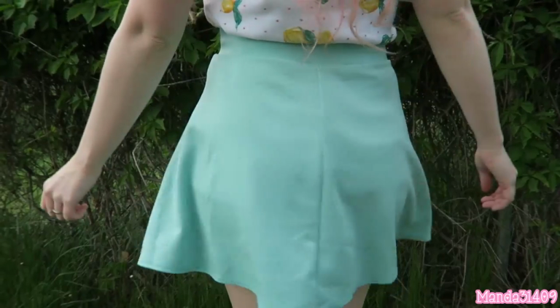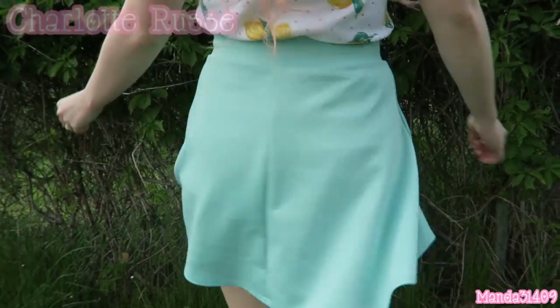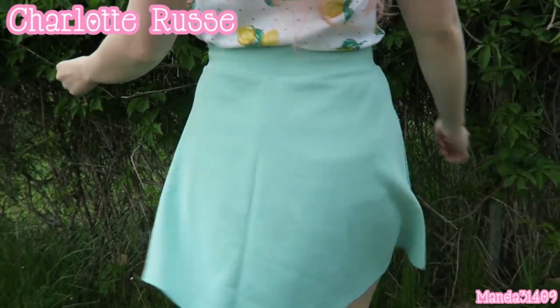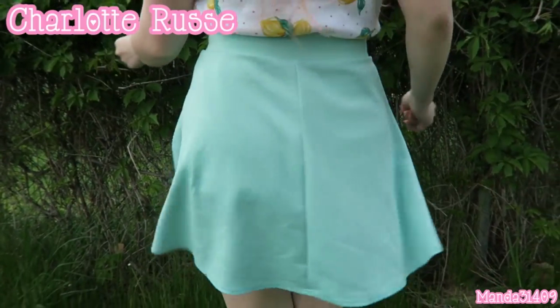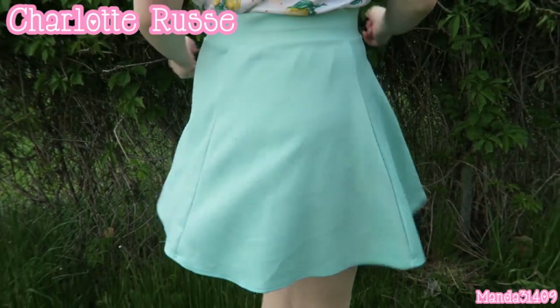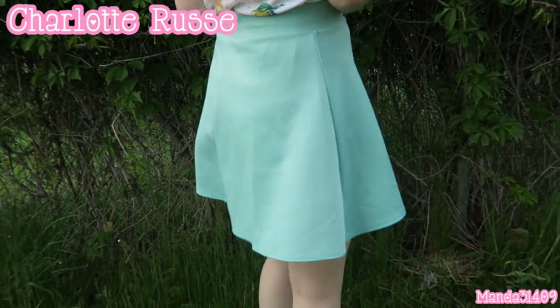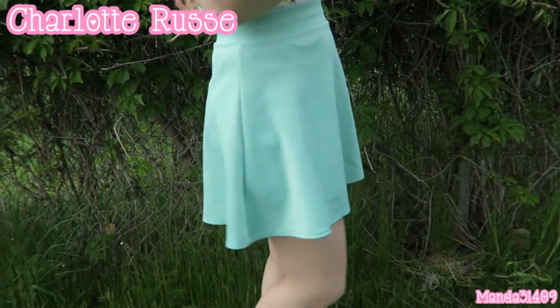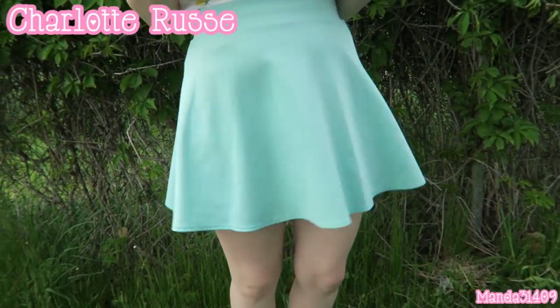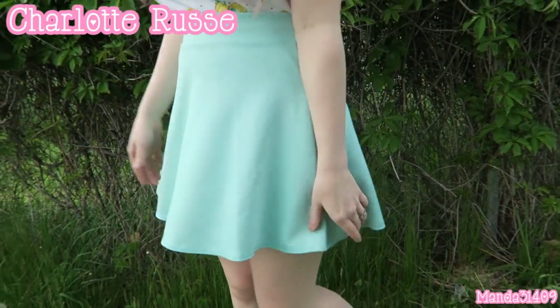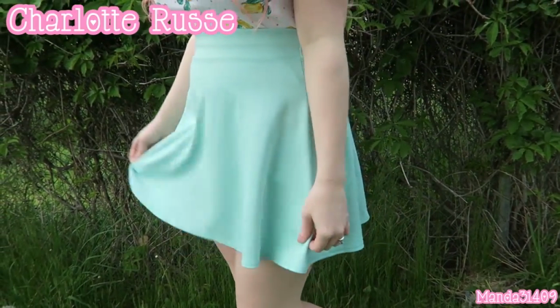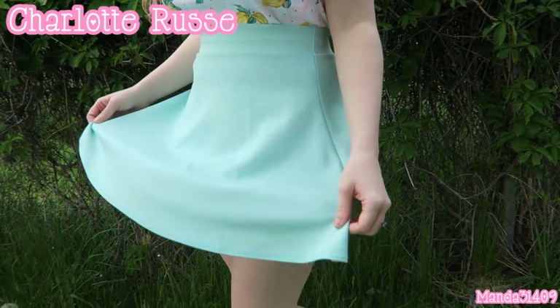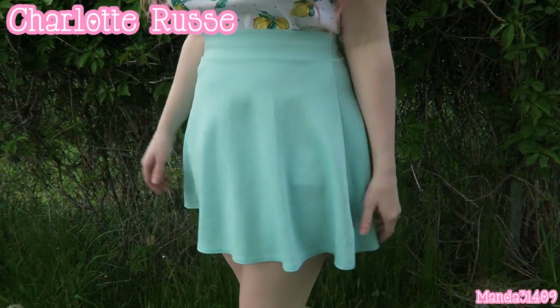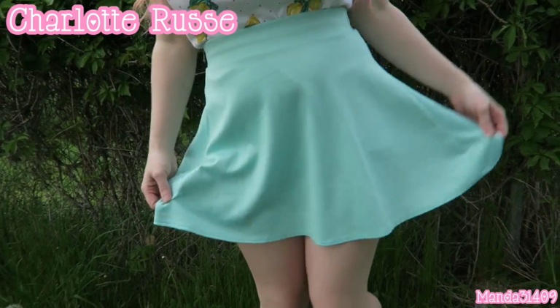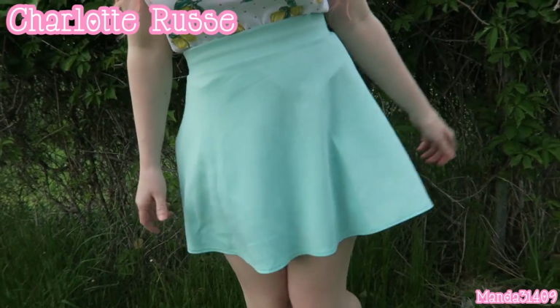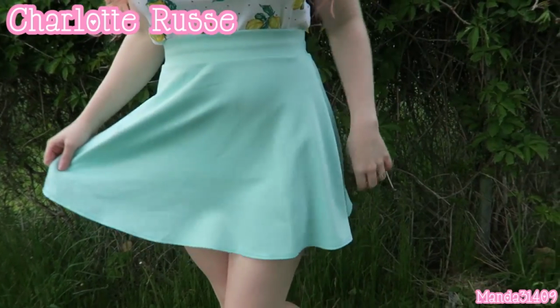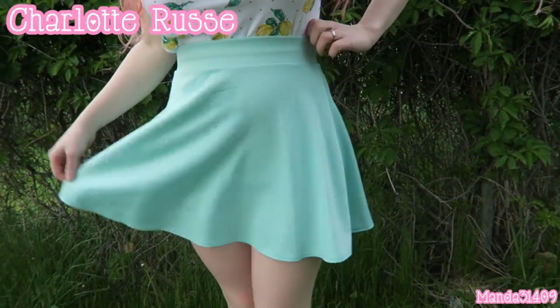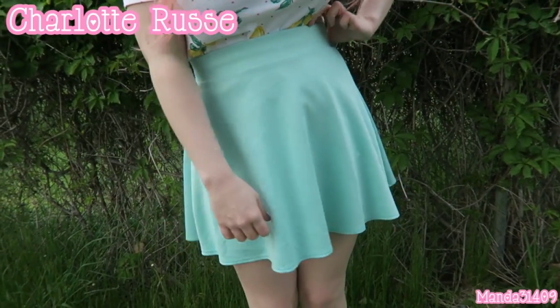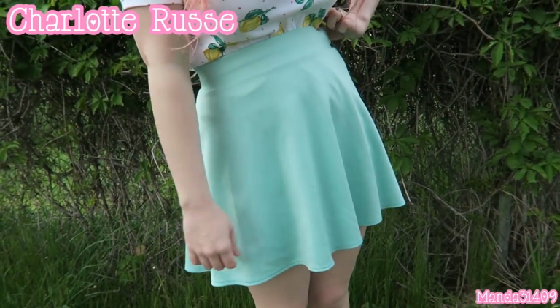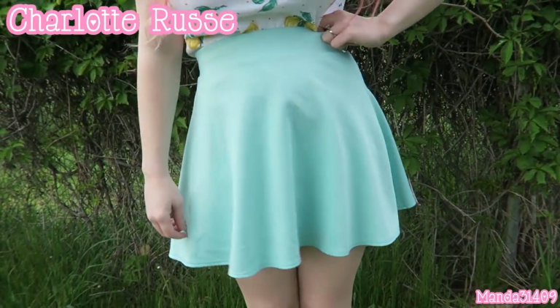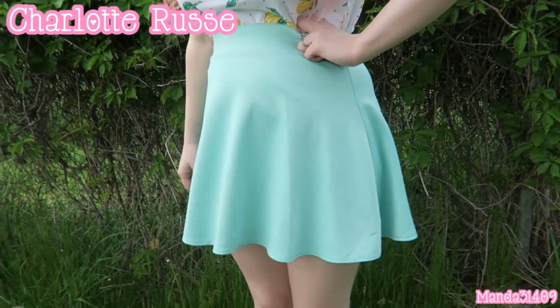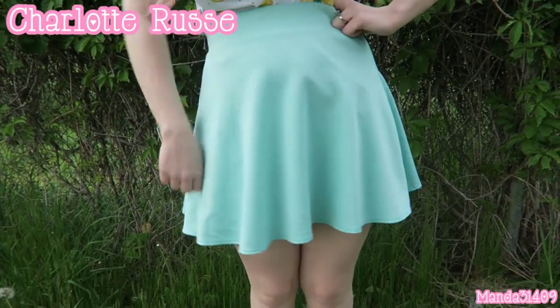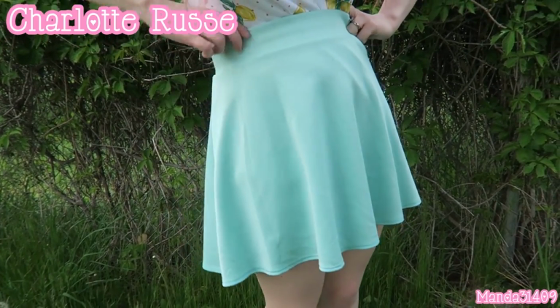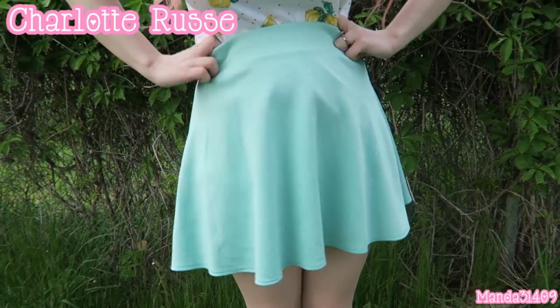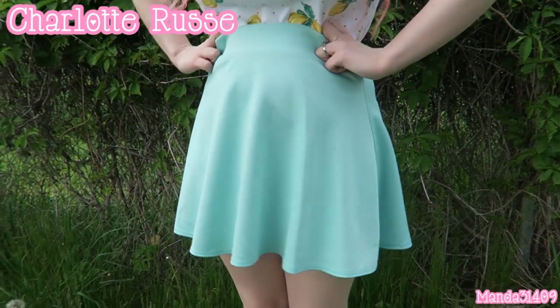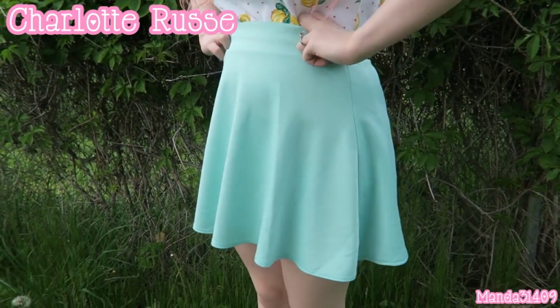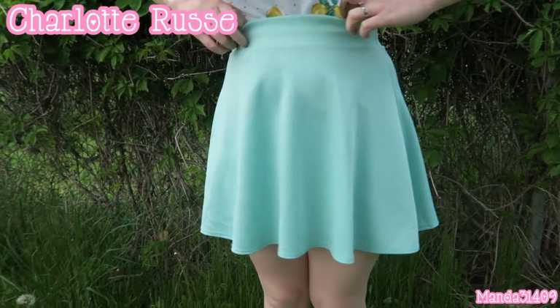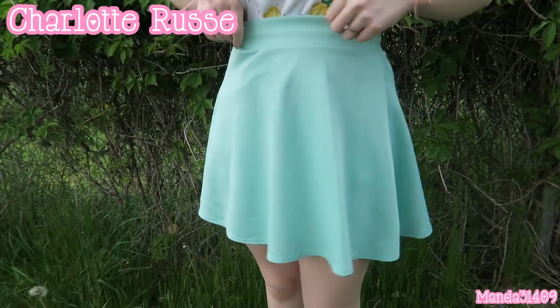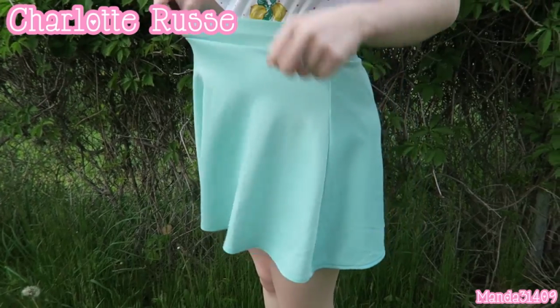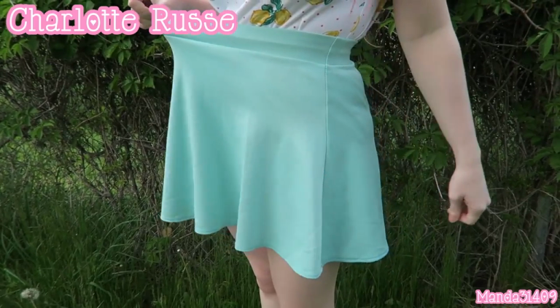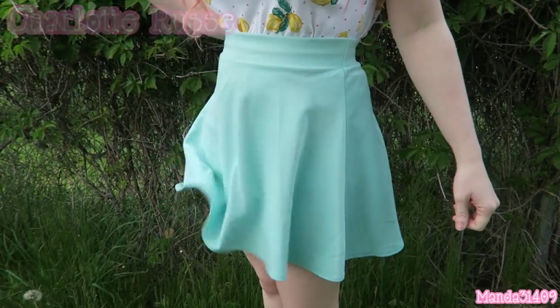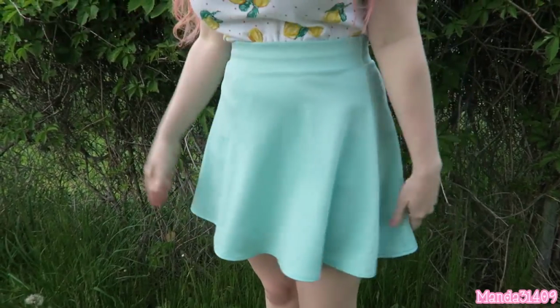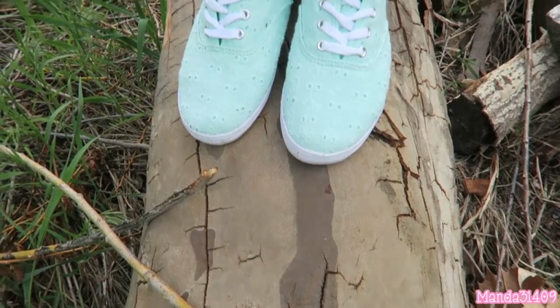Next up is my skirt from Charlotte Russe. It is mint and it's kind of like a skater style. I wear these high-waisted with my shirts tucked in — this is one of my favorite styles to wear, so fun and cute.